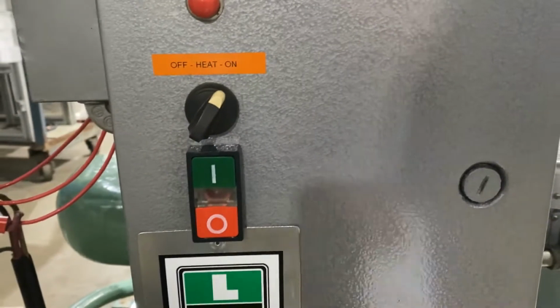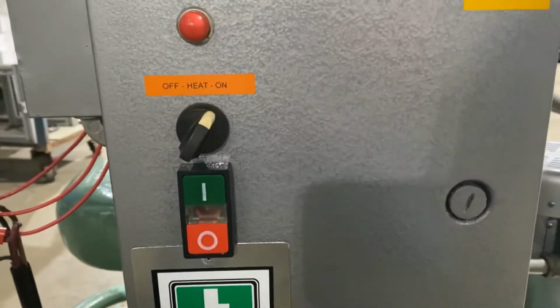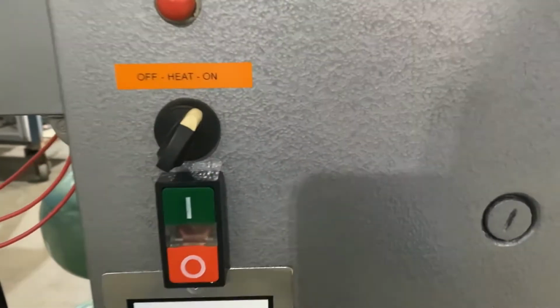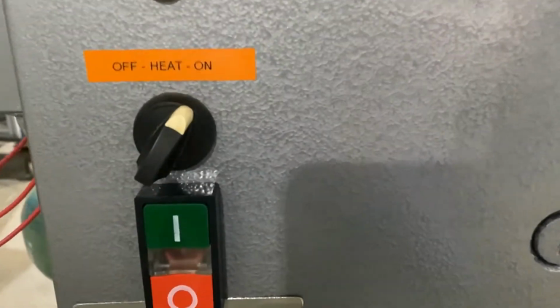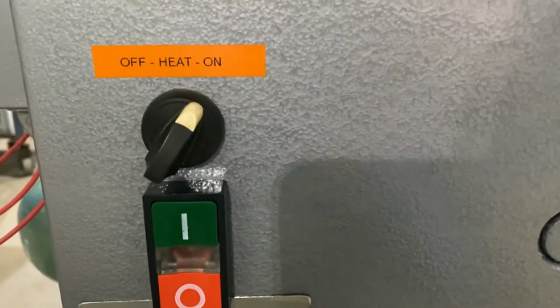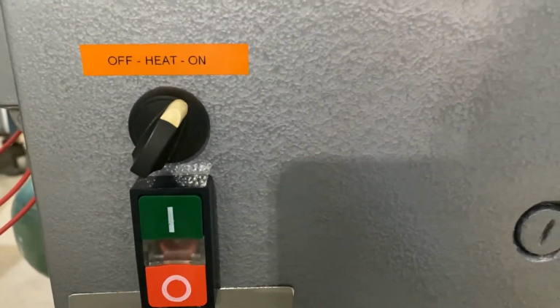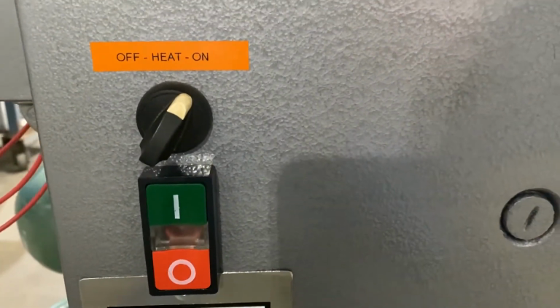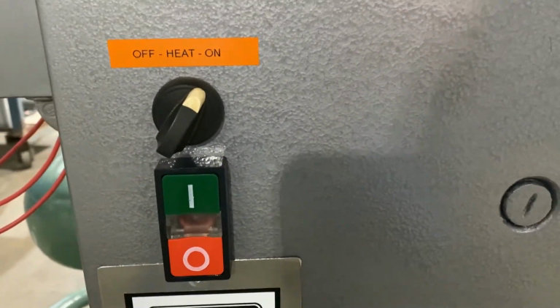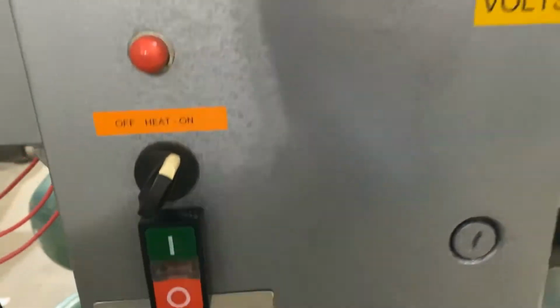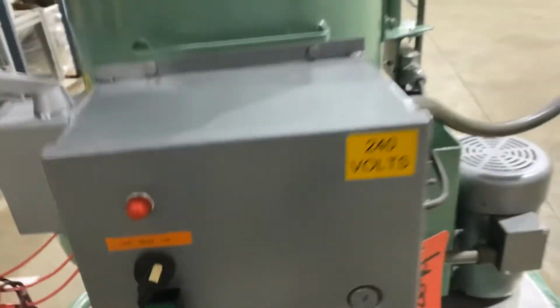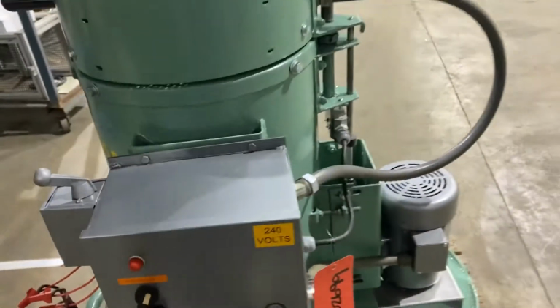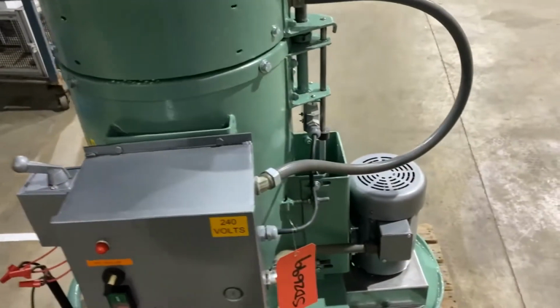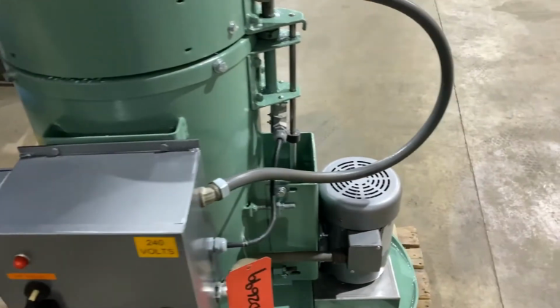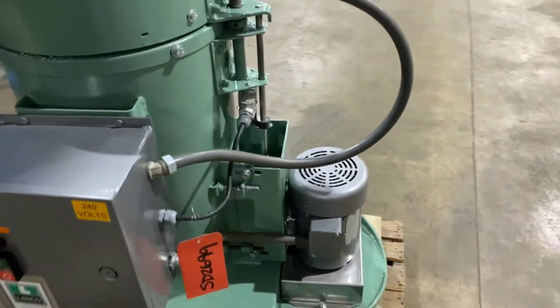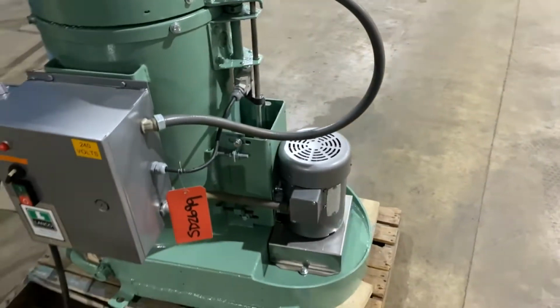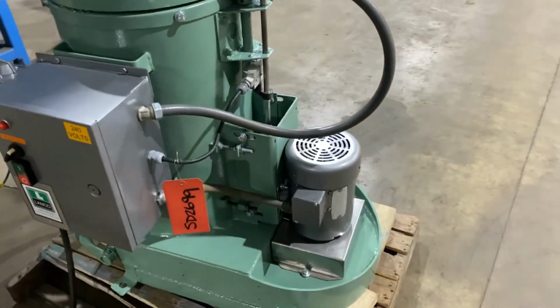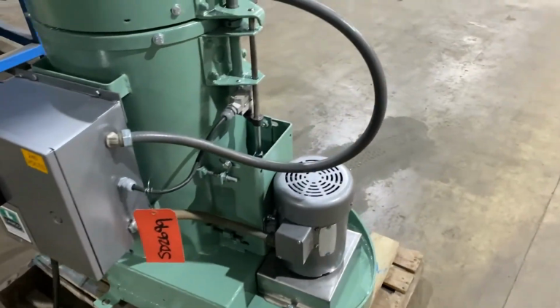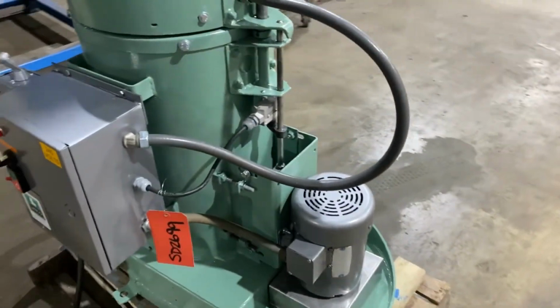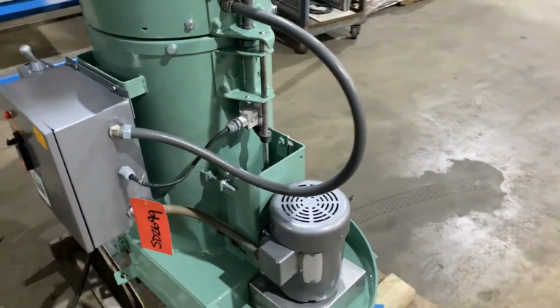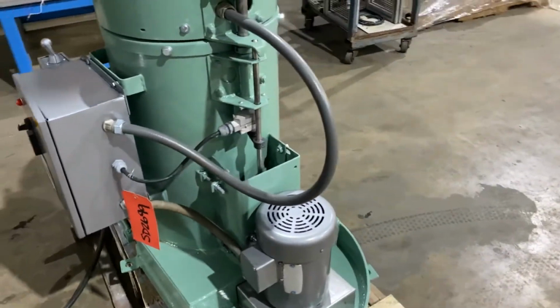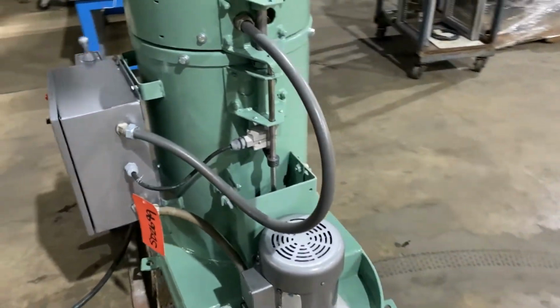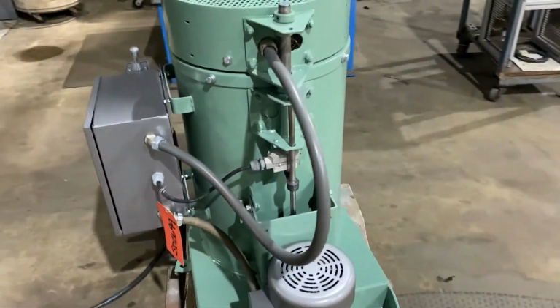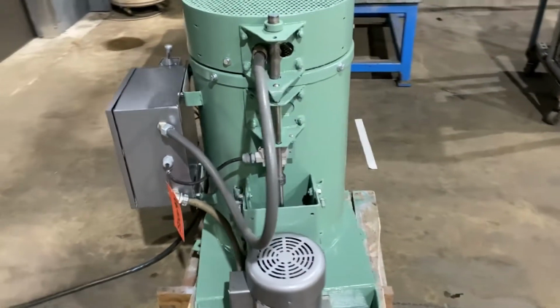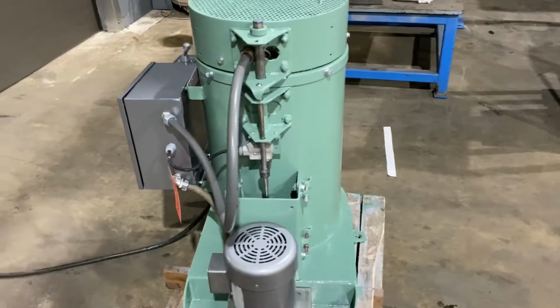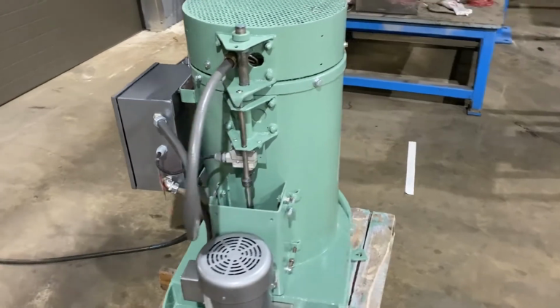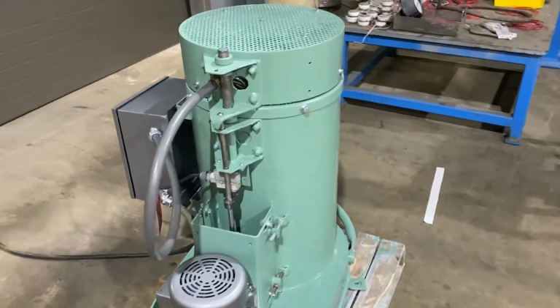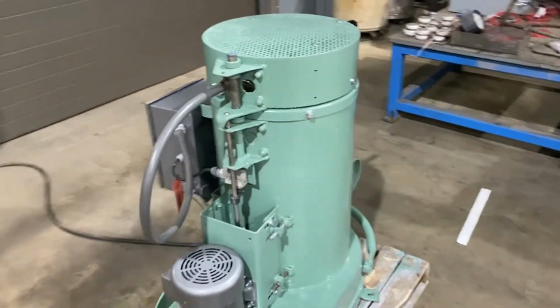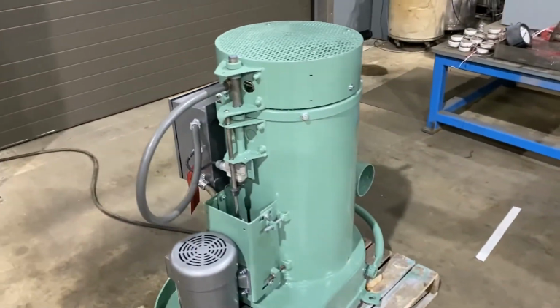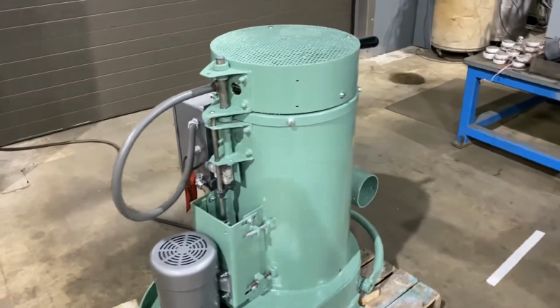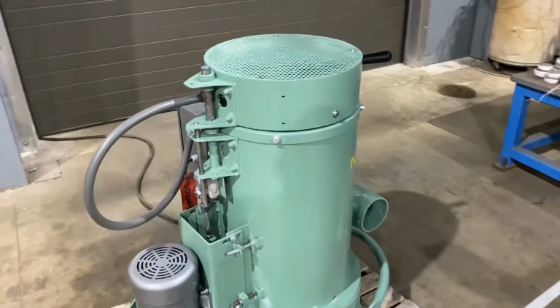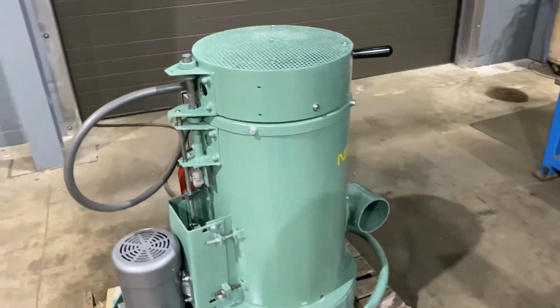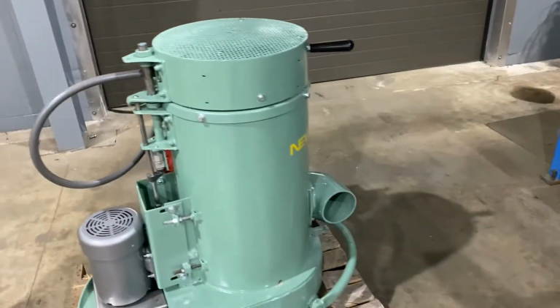It does have electric heat — you can see the knob on the left for heat on and off. It has a one horsepower motor there on the right, currently wired for 240 volt. It is a three phase unit with a max load capacity of 75 pounds.